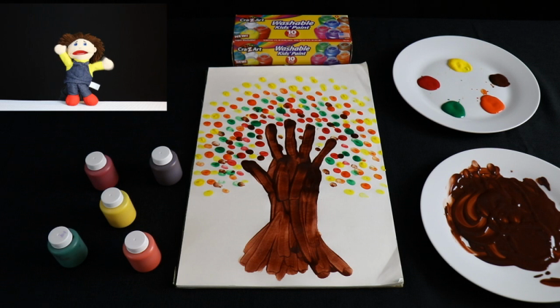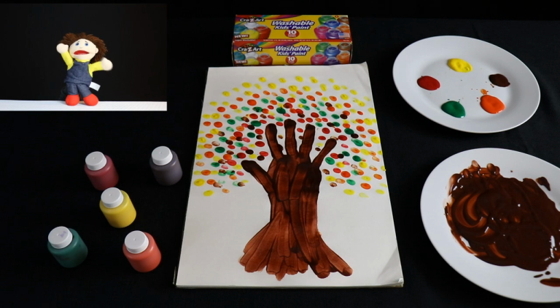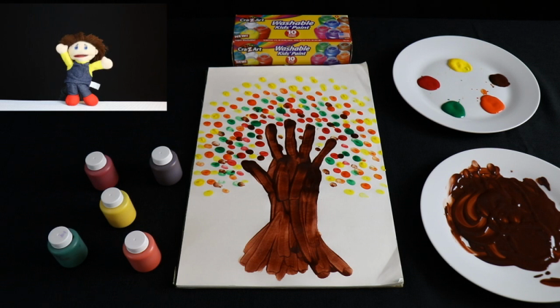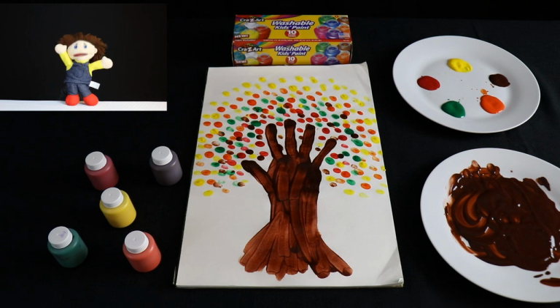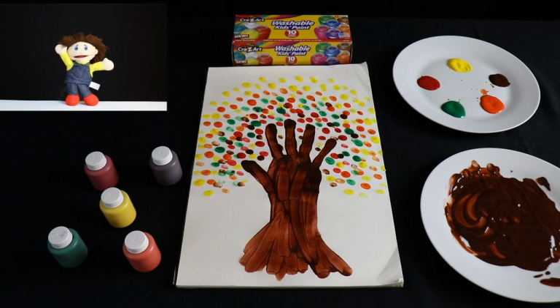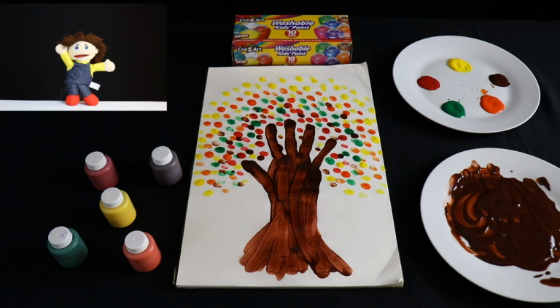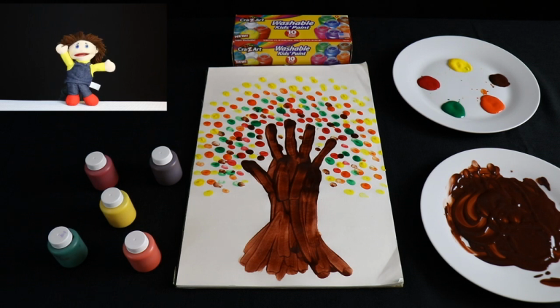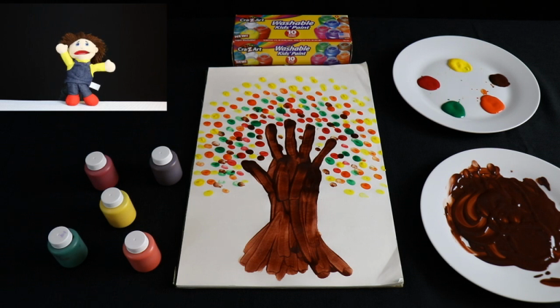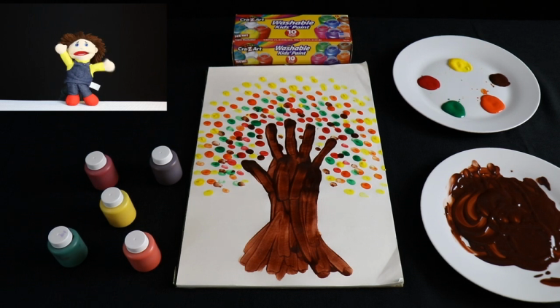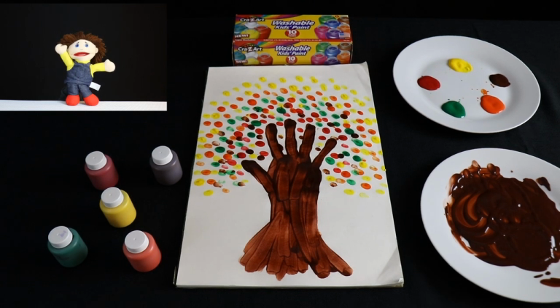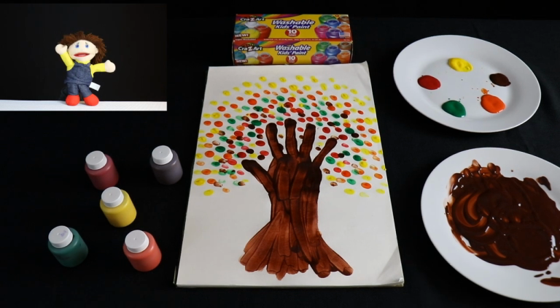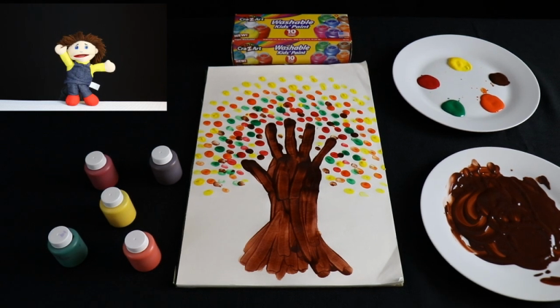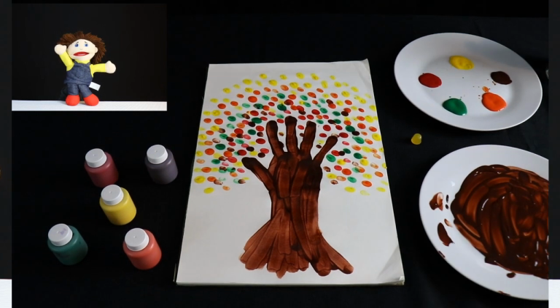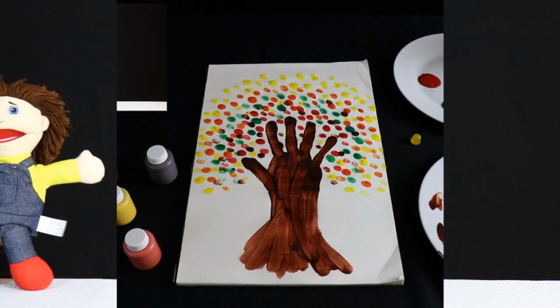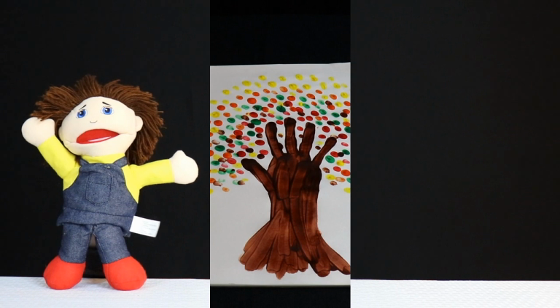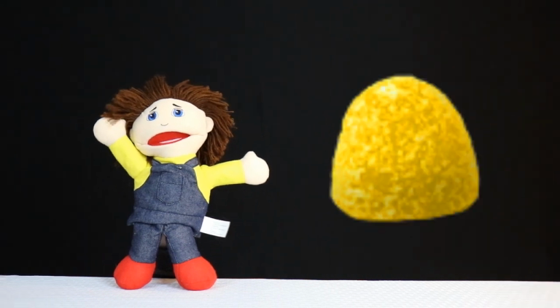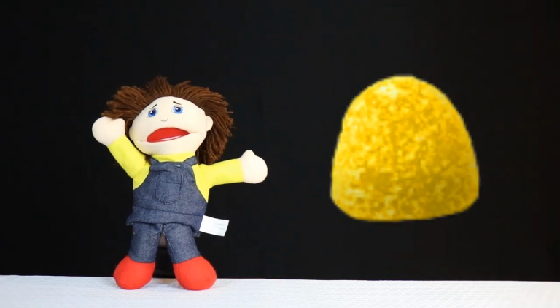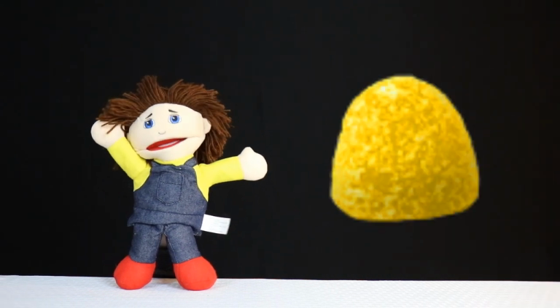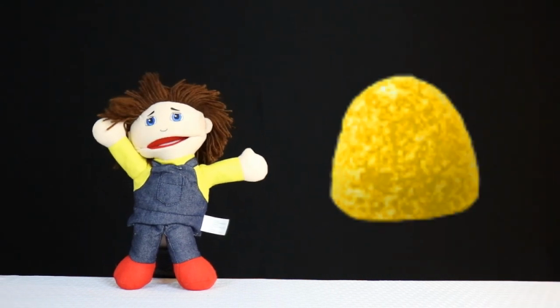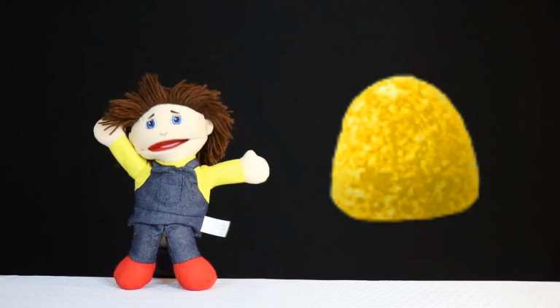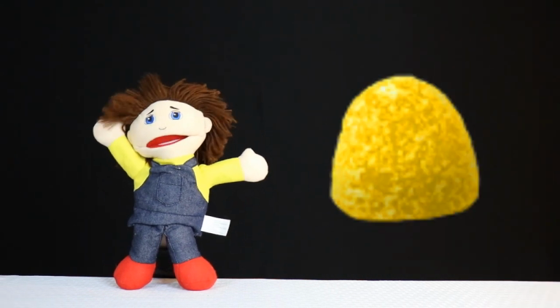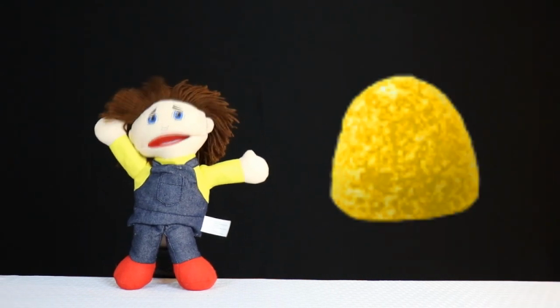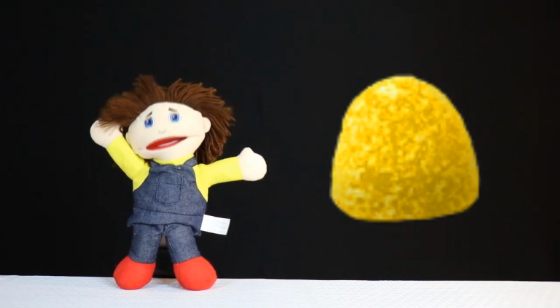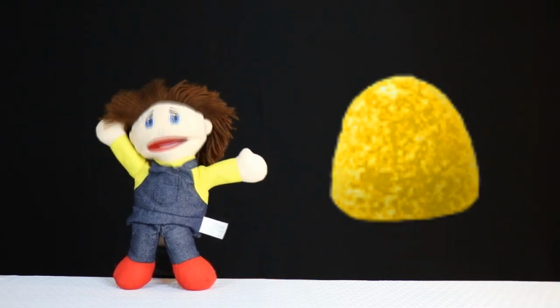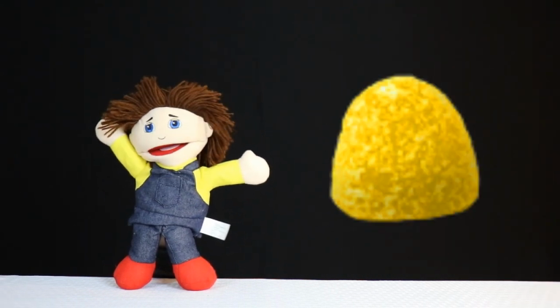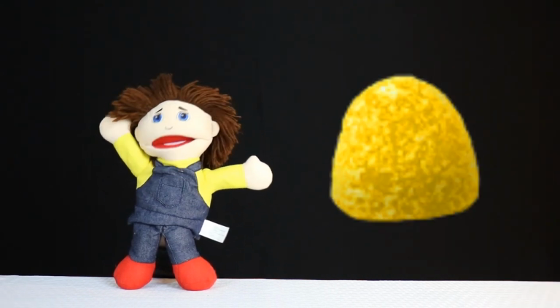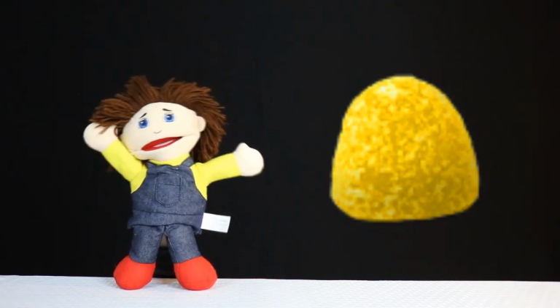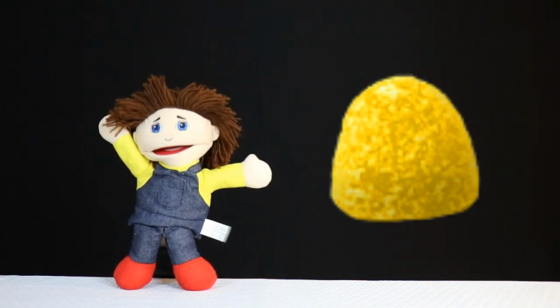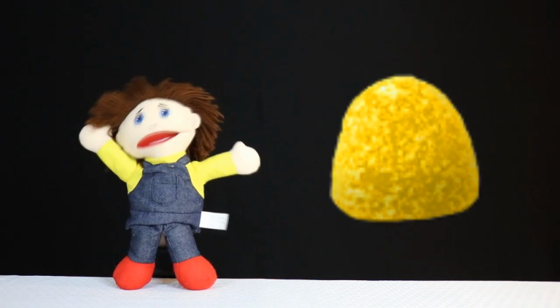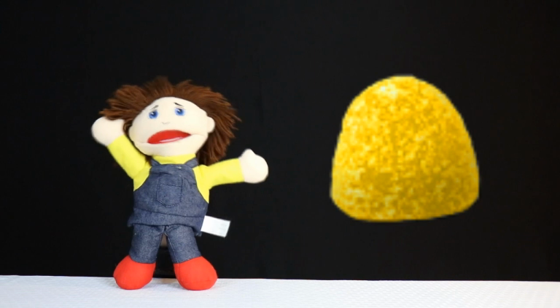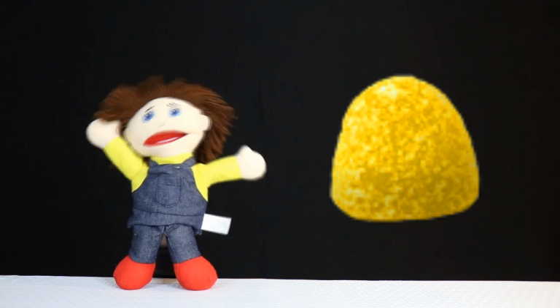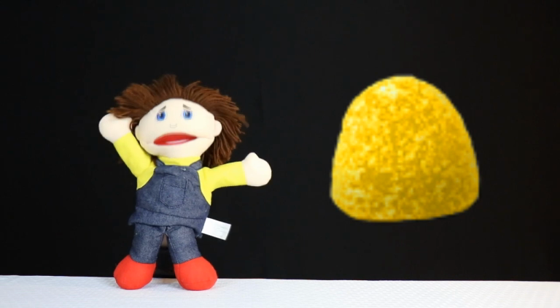Yay! Good job kids! Hope you had fun with this art project. Did you find the hidden gumdrop?